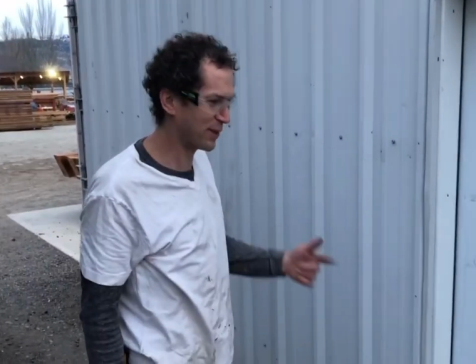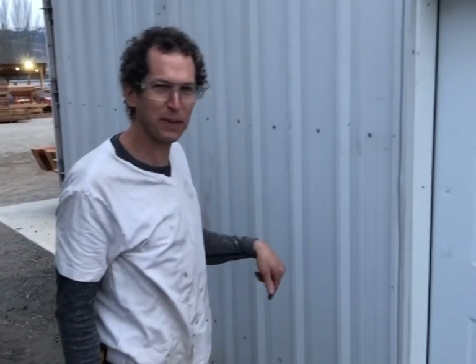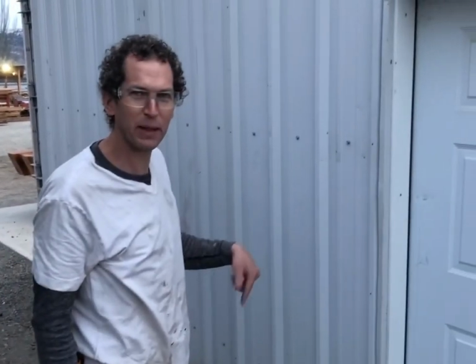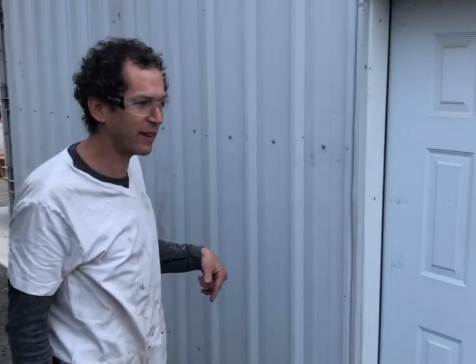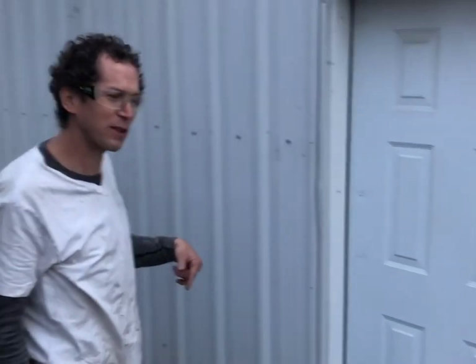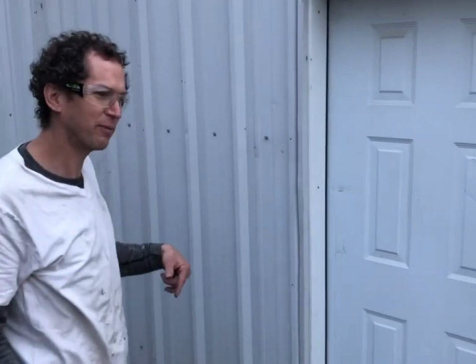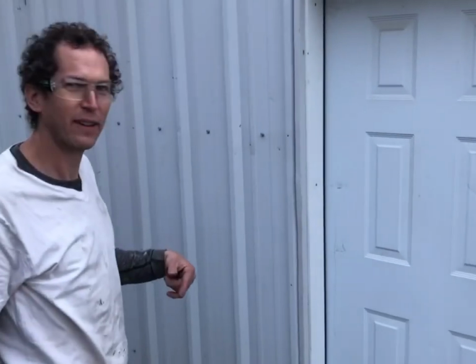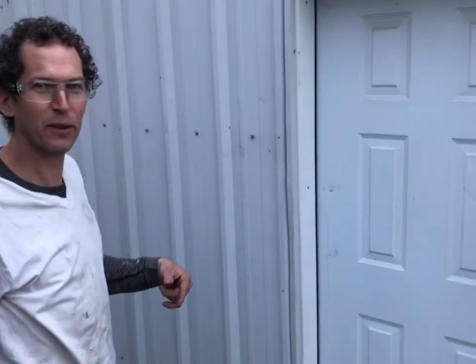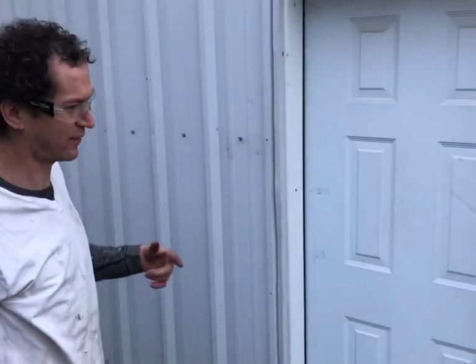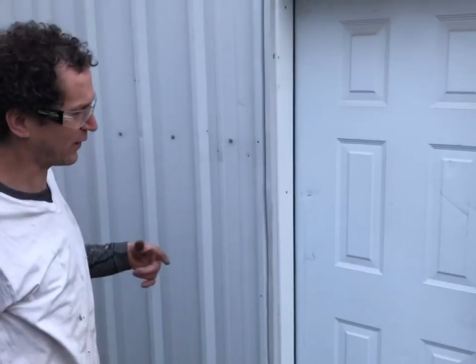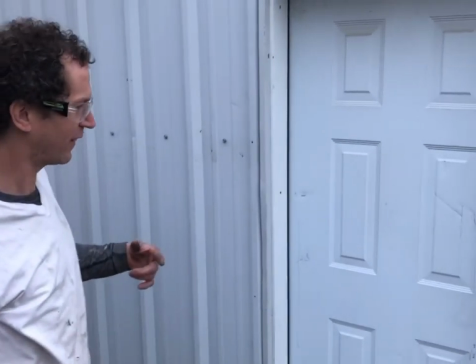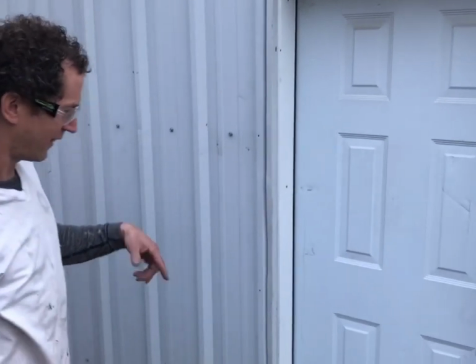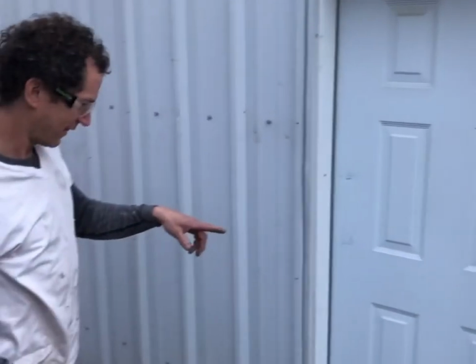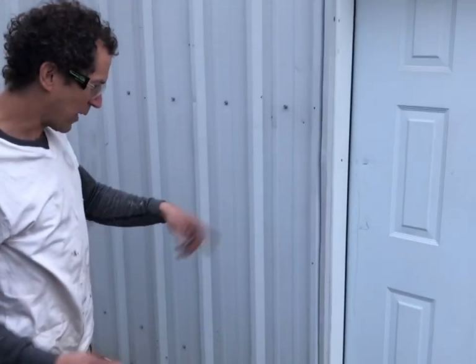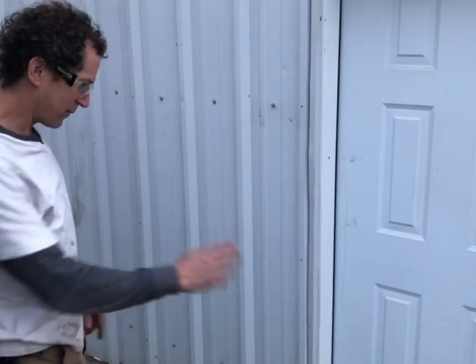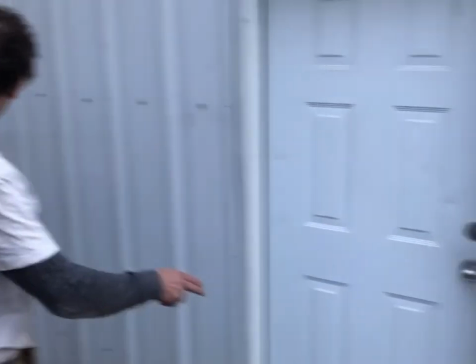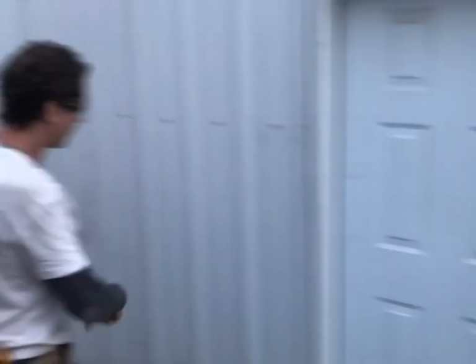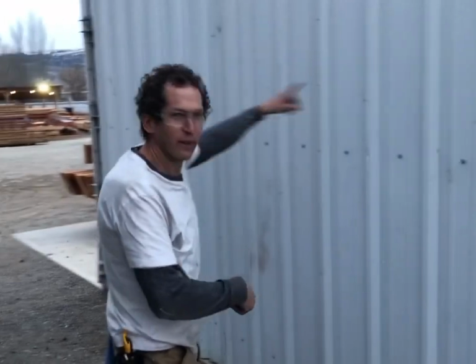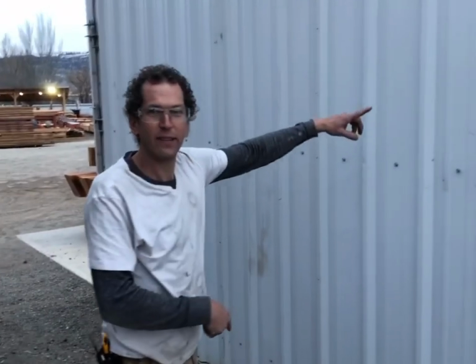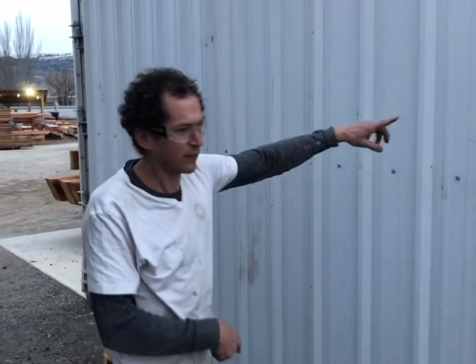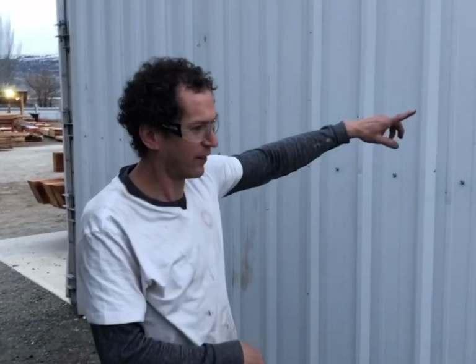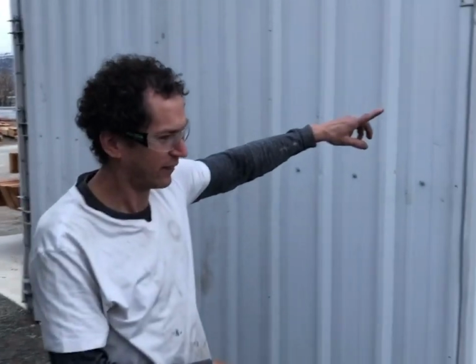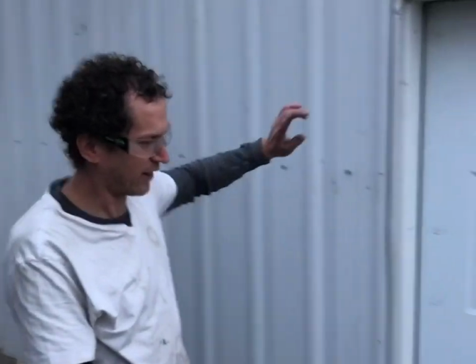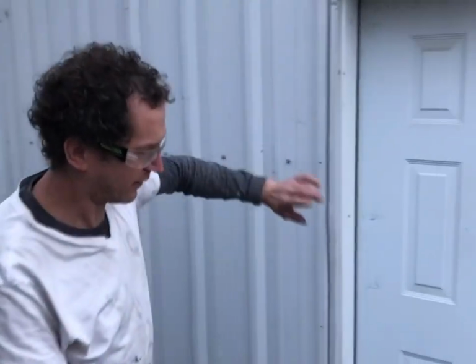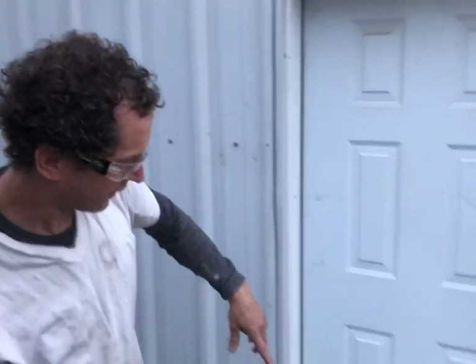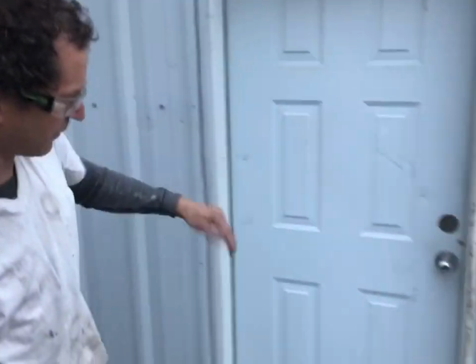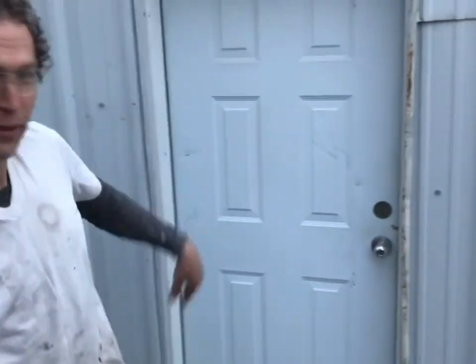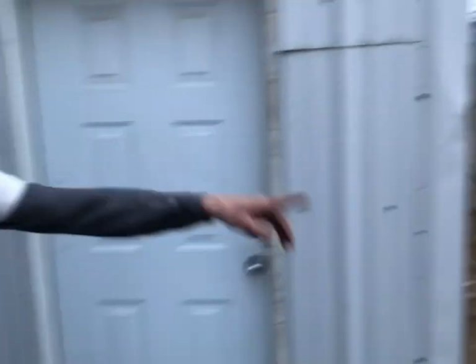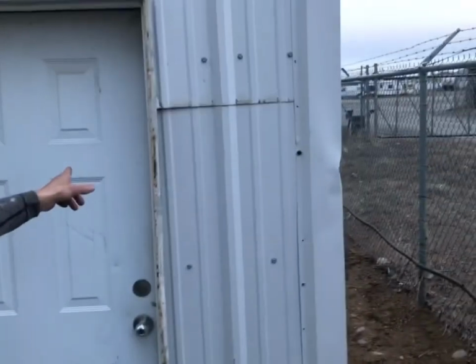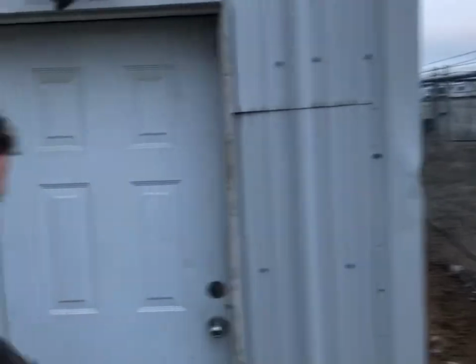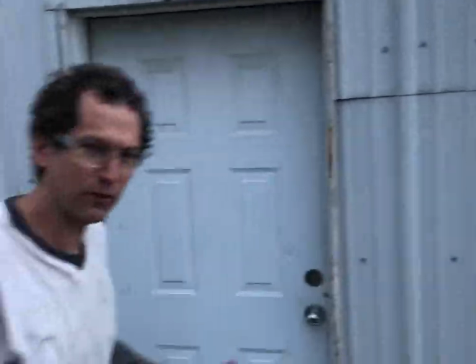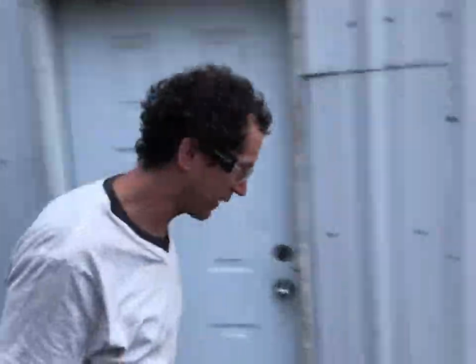This is something that's been bugging me almost since I started here. Walking from this door all the way around to the vents takes longer than it does to walk from this door around to the vents this way, so we'll go for a walk here.